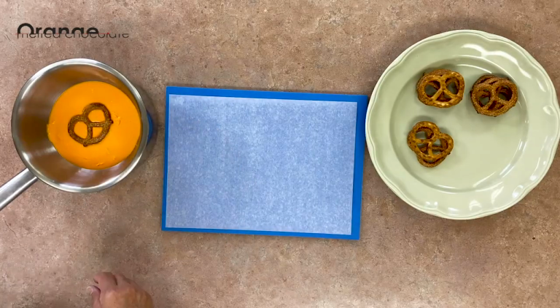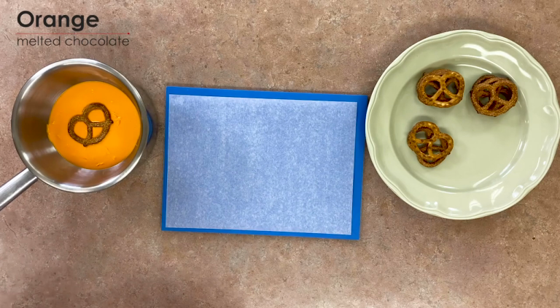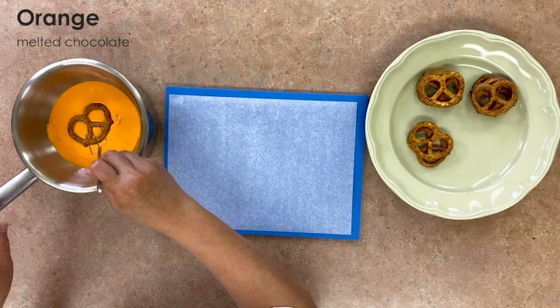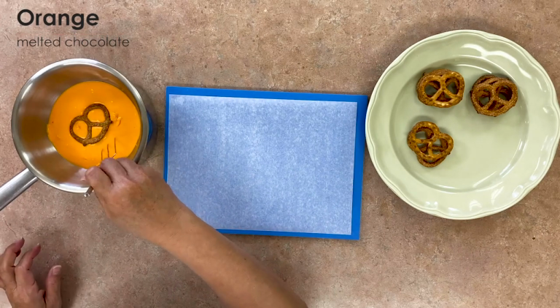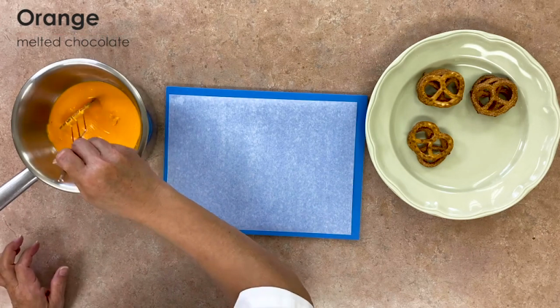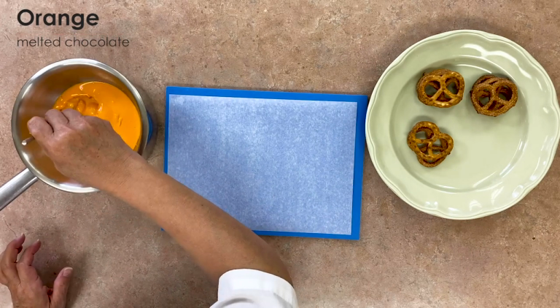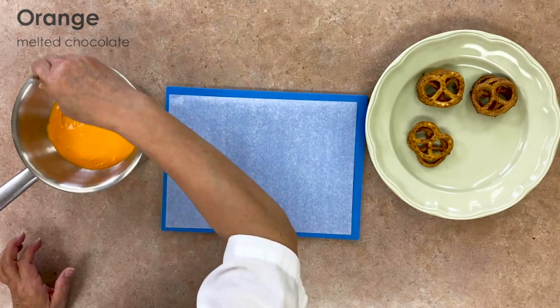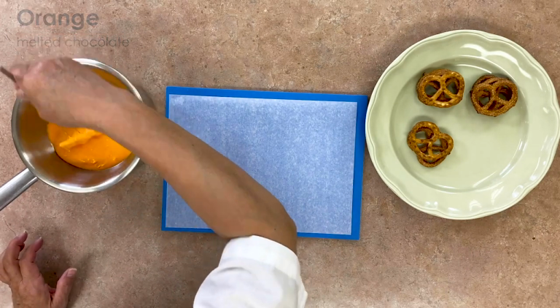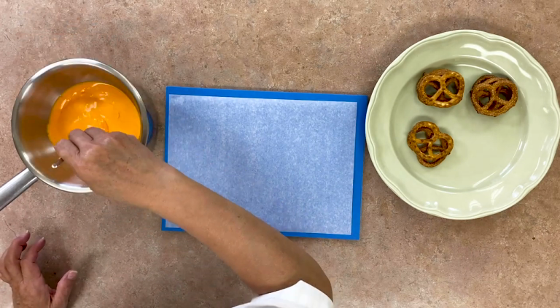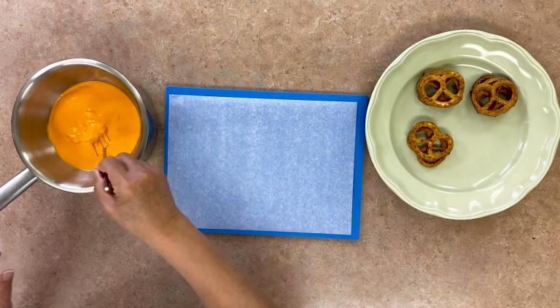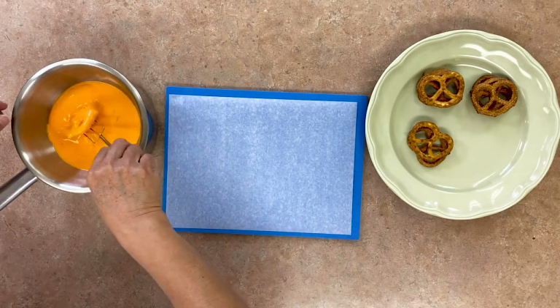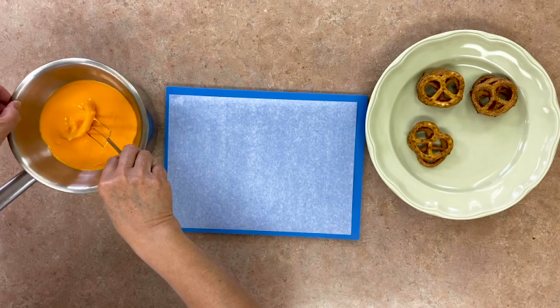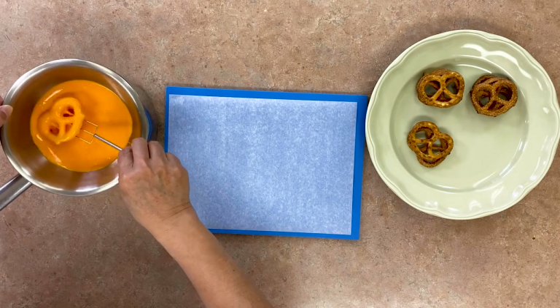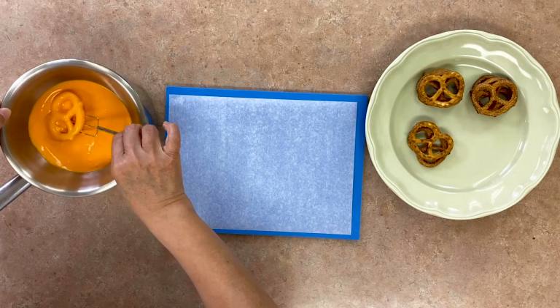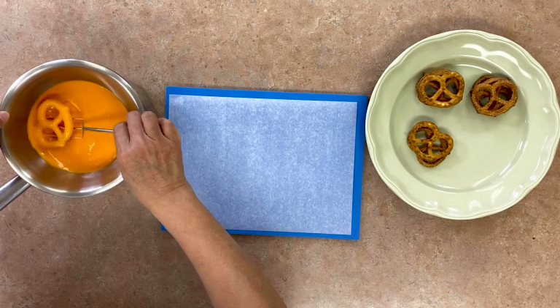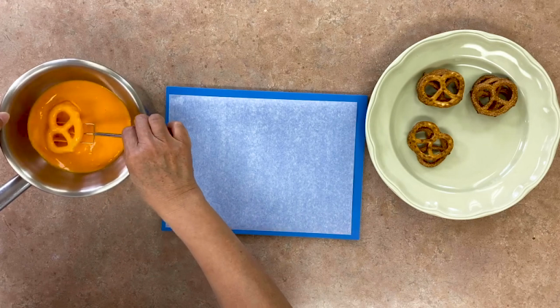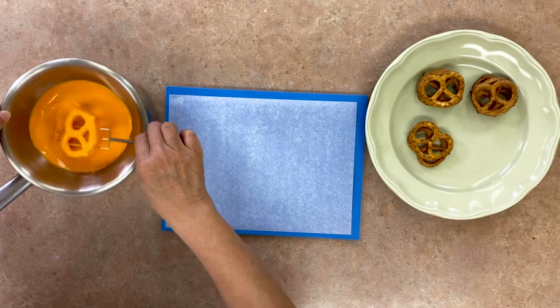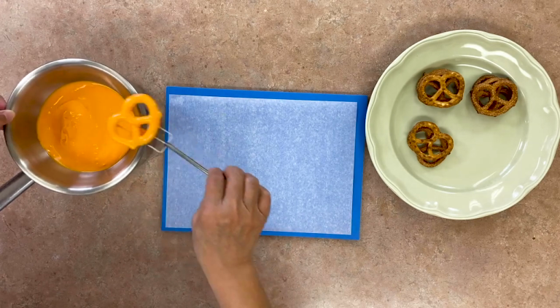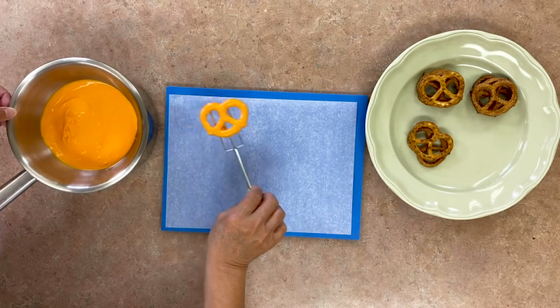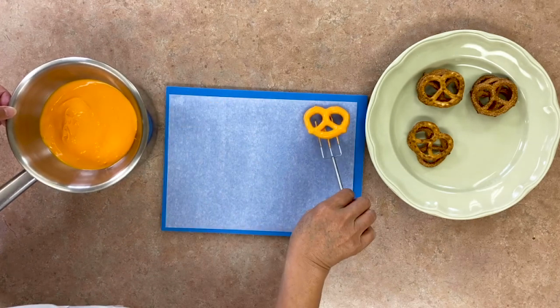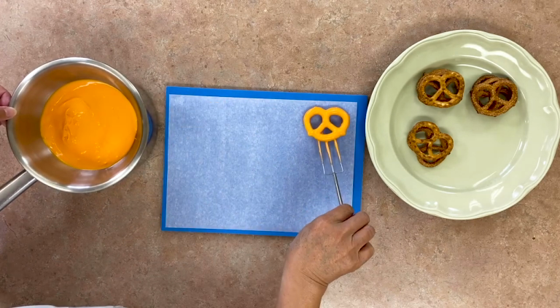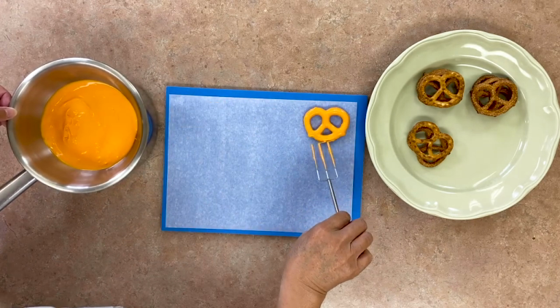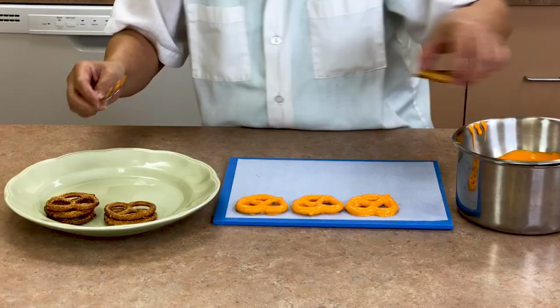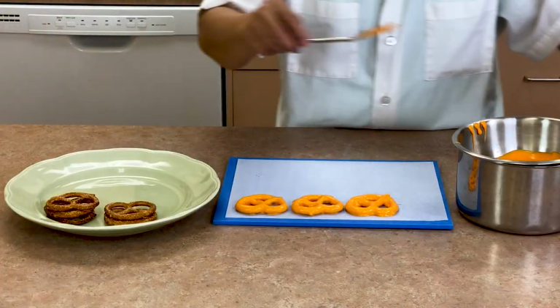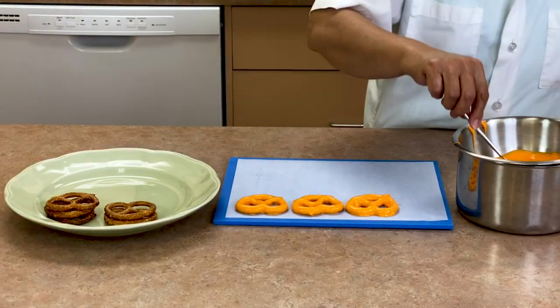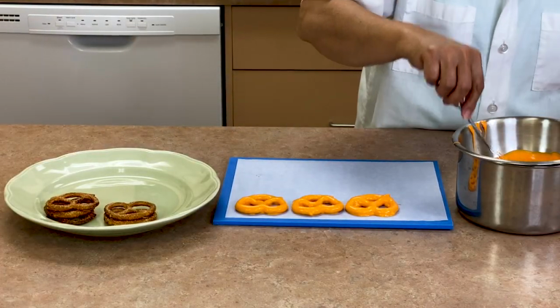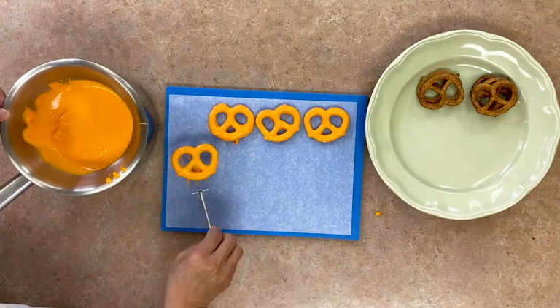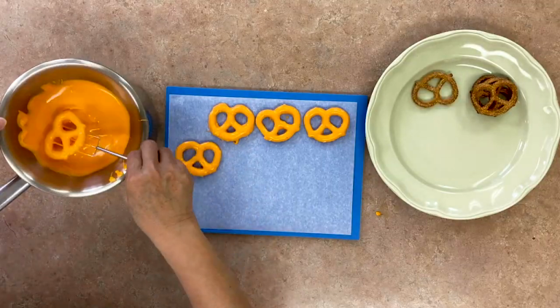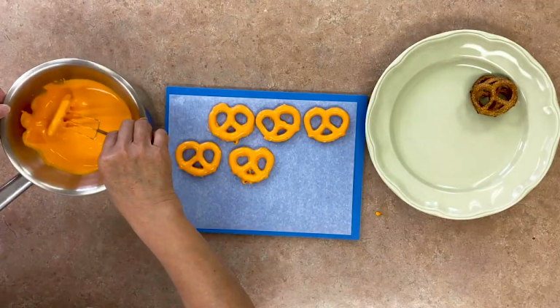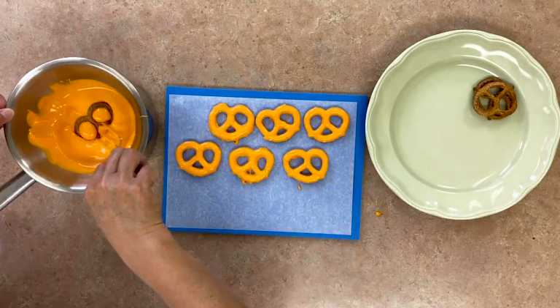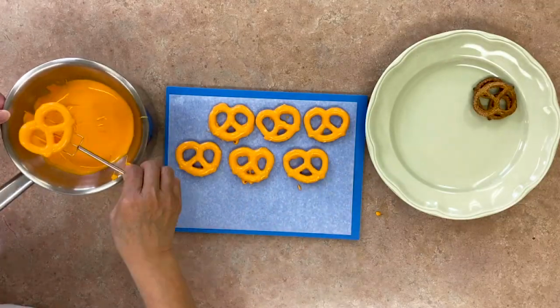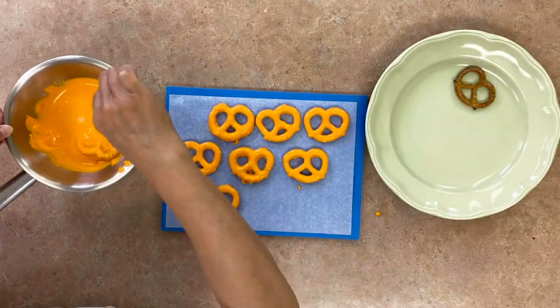Dip the pretzel twist in the orange melted chocolate and use that convenient chocolate fork again. Did you know that orange is a traditional Halloween color because it represents the fall harvest? There are a lot of orange leaves and pumpkins around Halloween time.